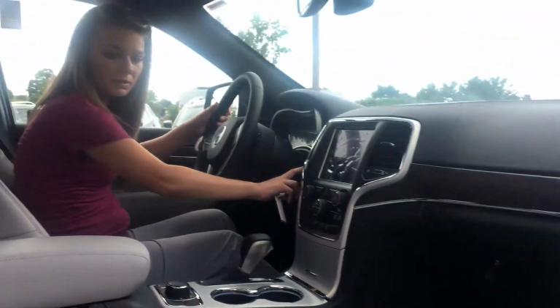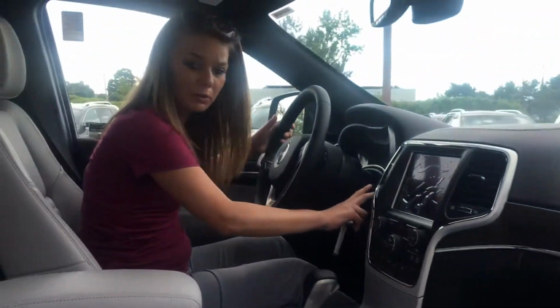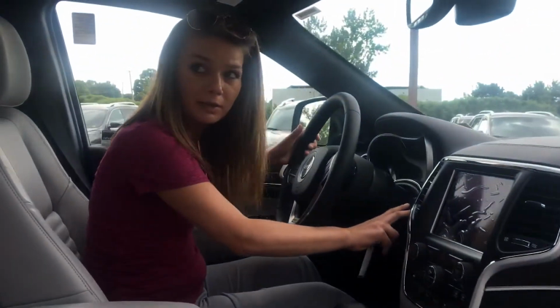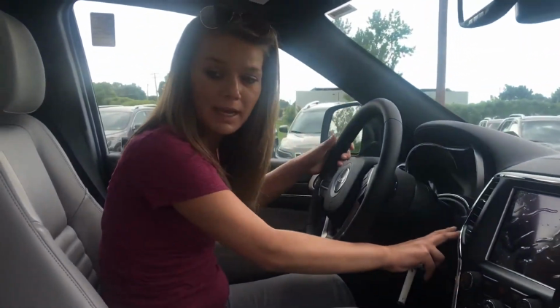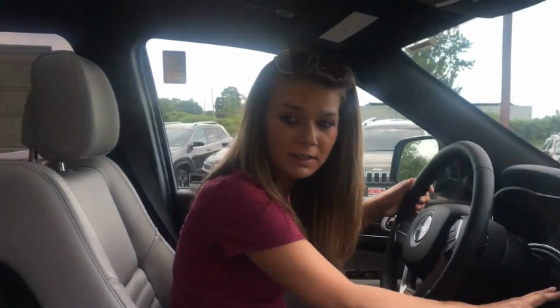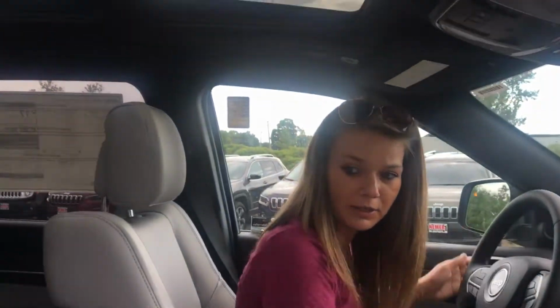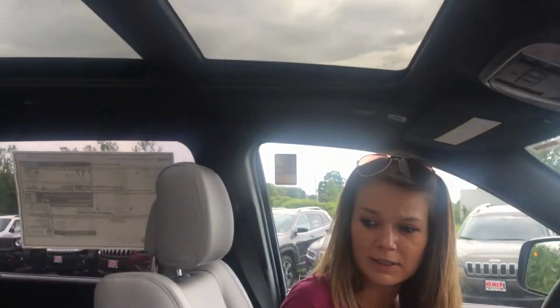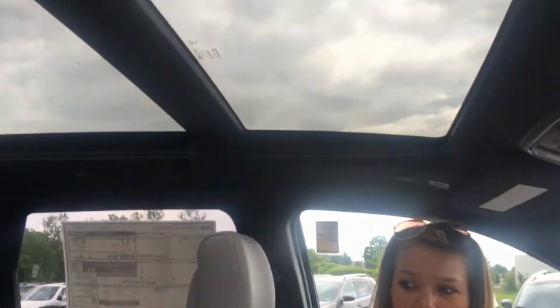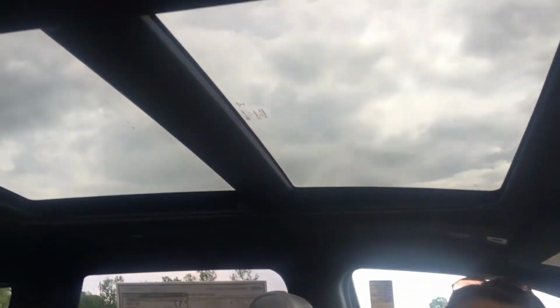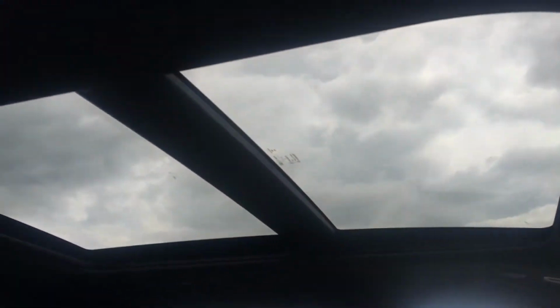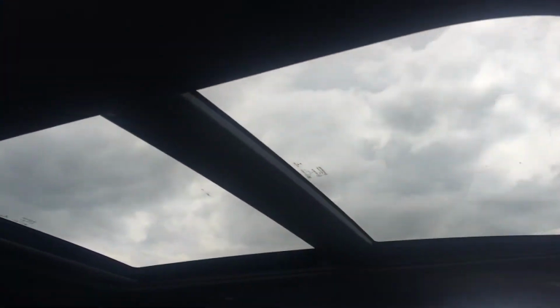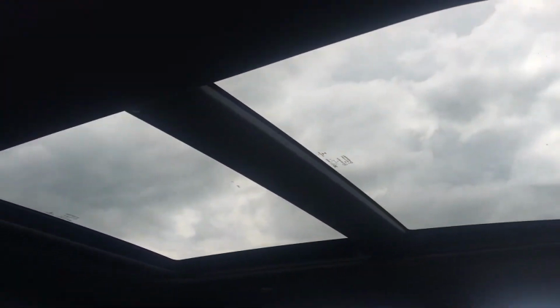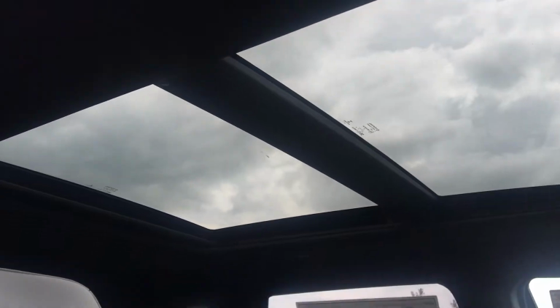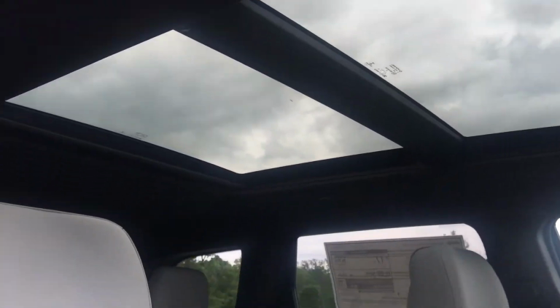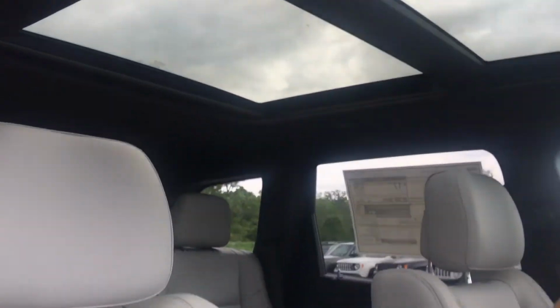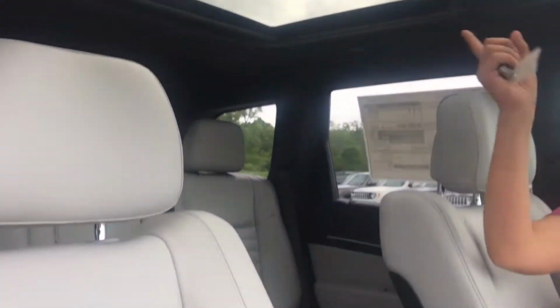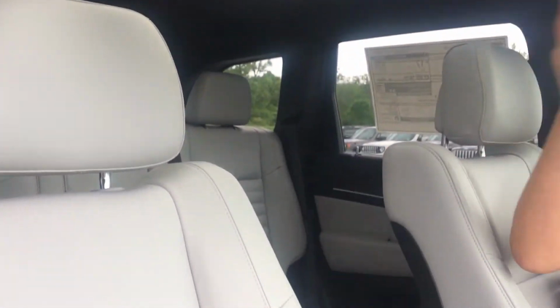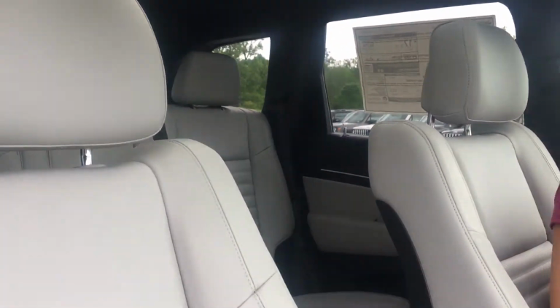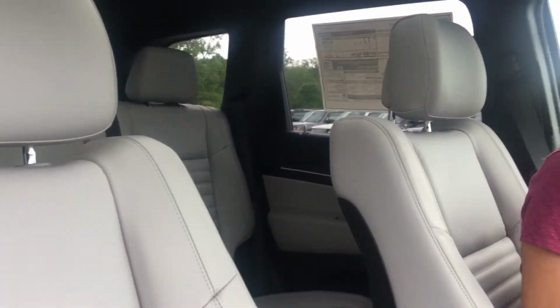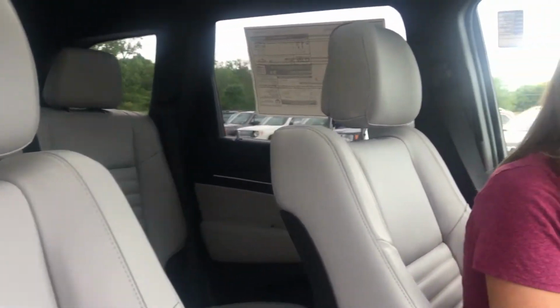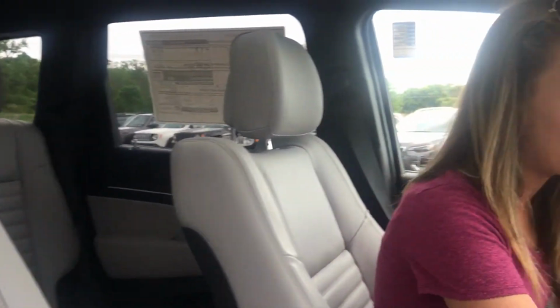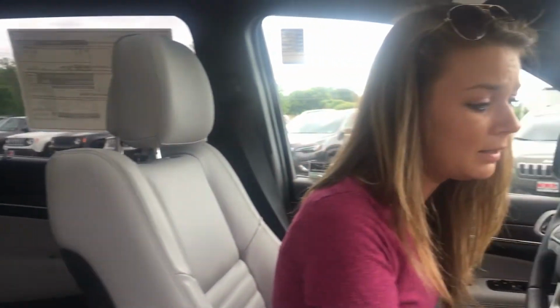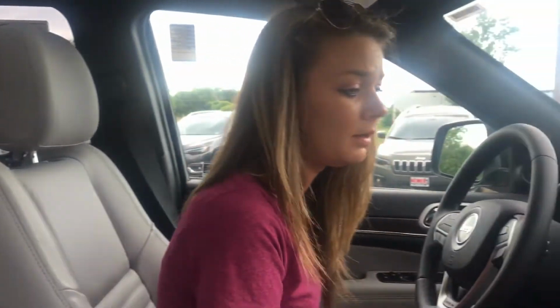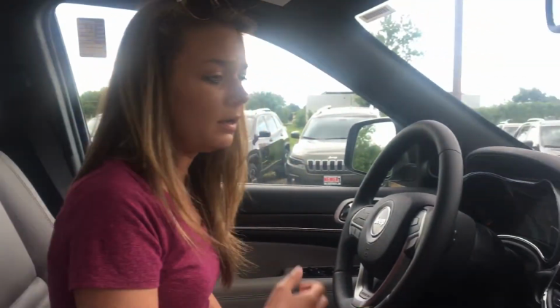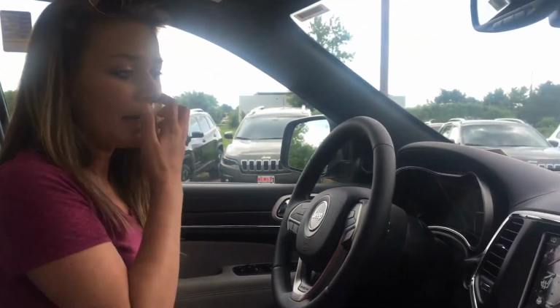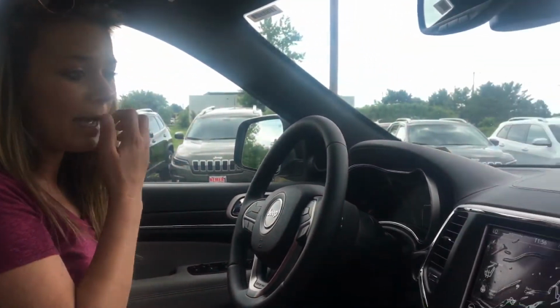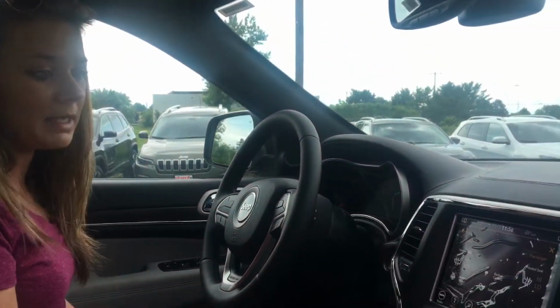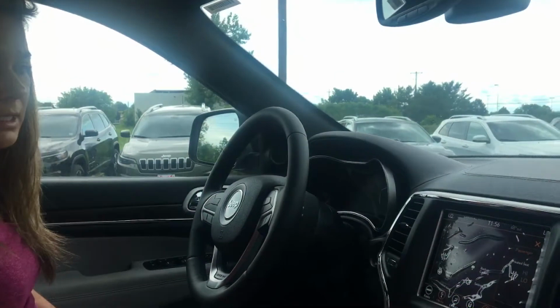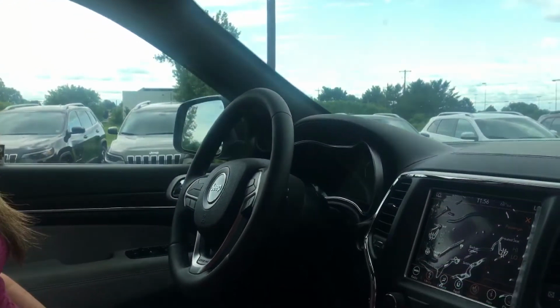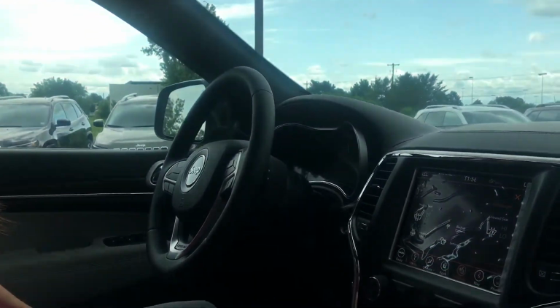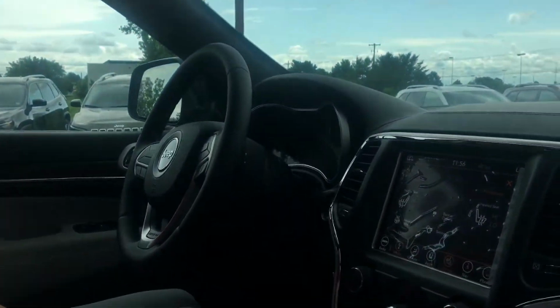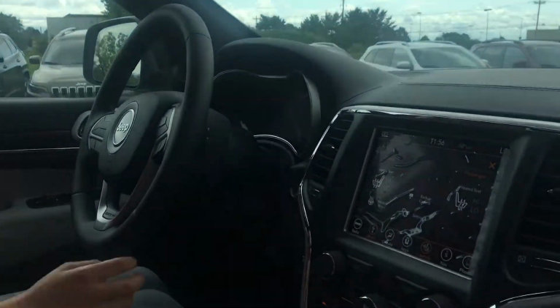So look at the nice khaki interior — it's kind of a lighter color, I like it a lot. It's got the nice dual sunroof on it, and it has heated seats and a heated steering wheel.